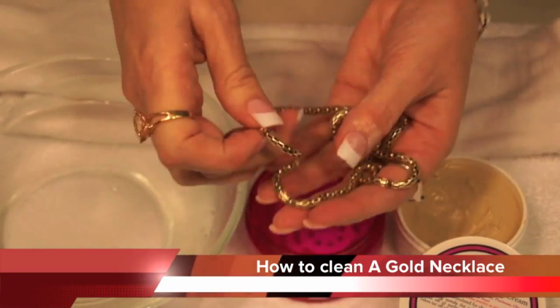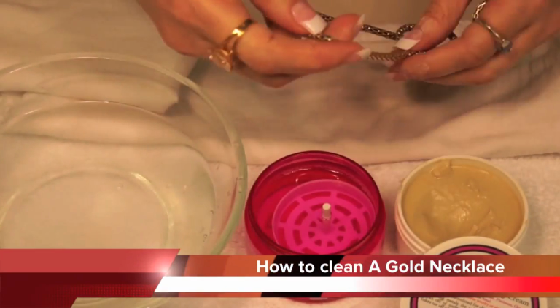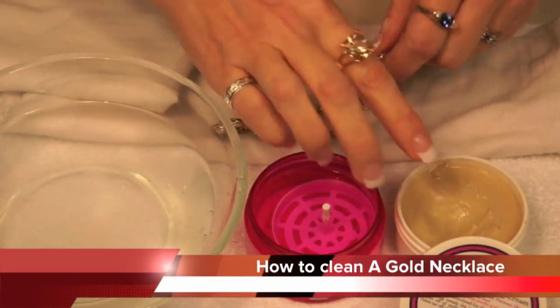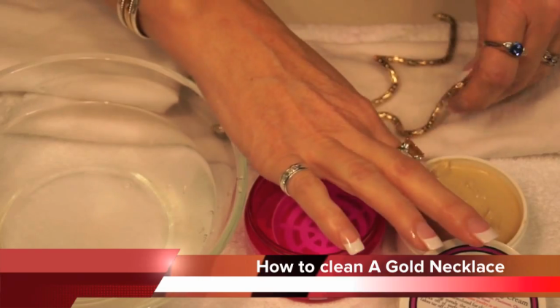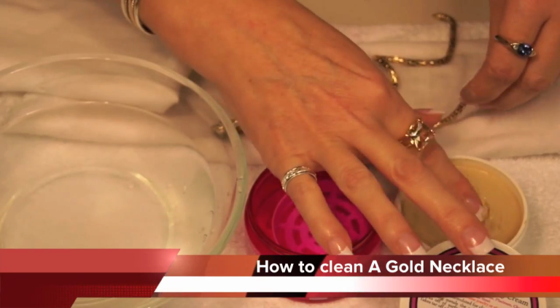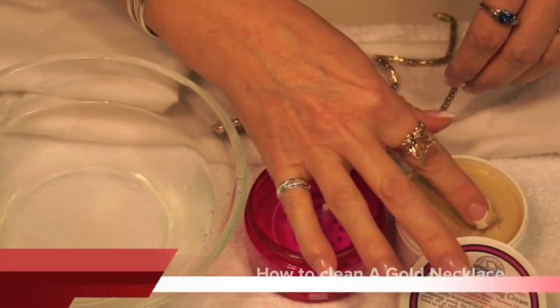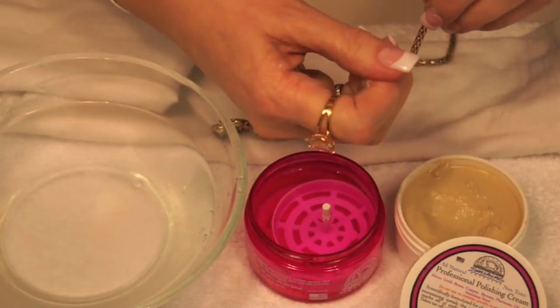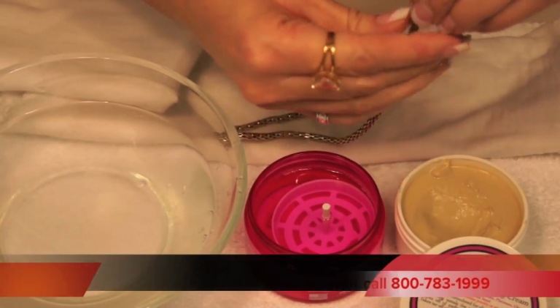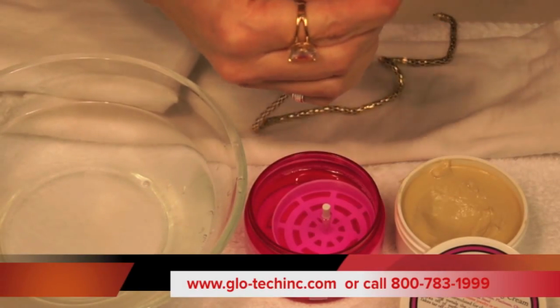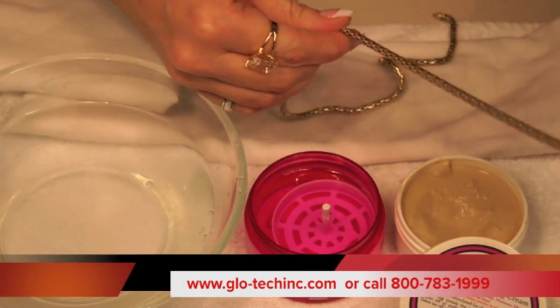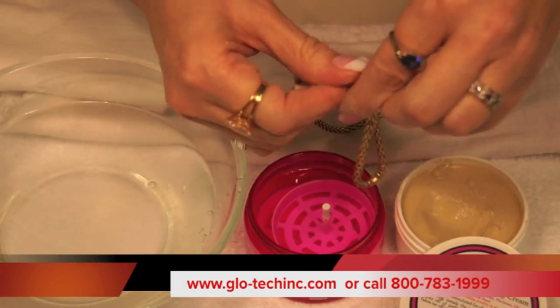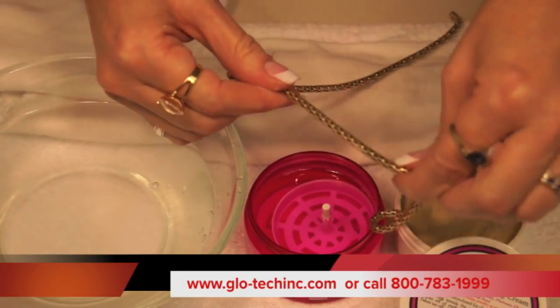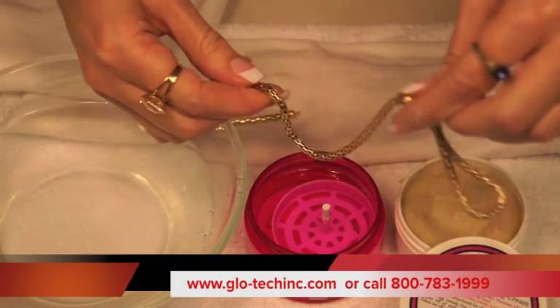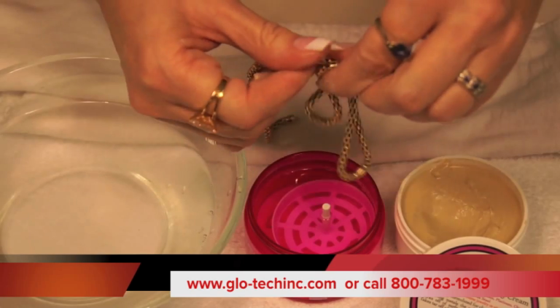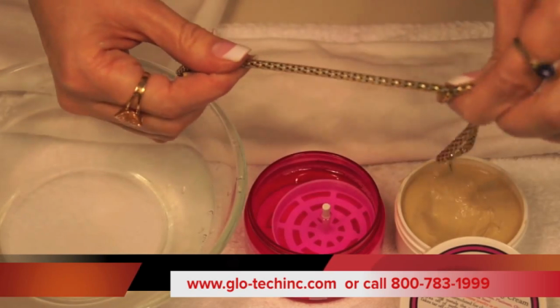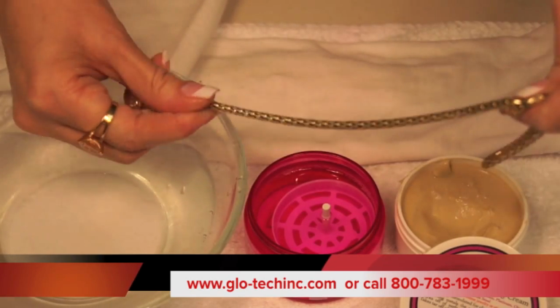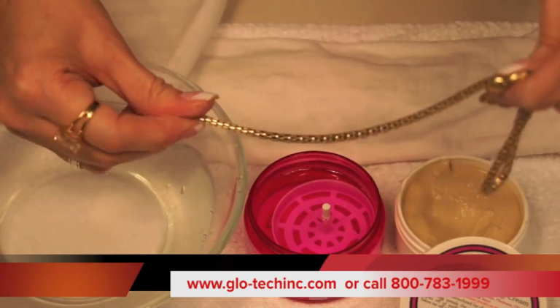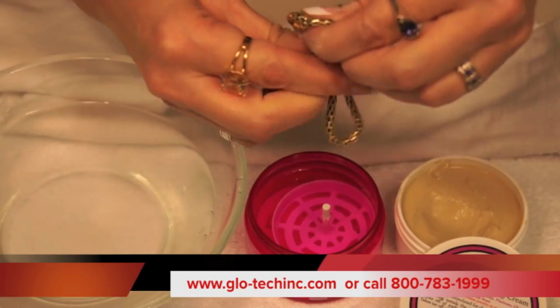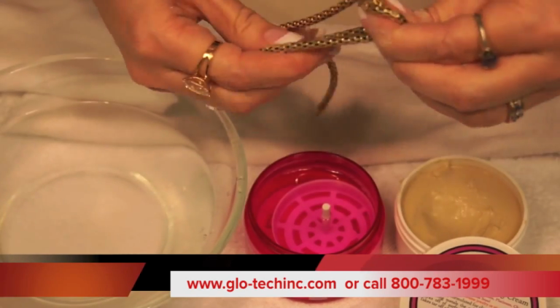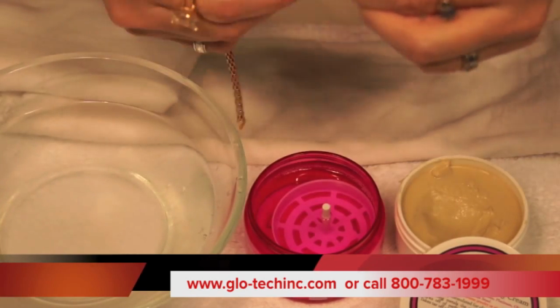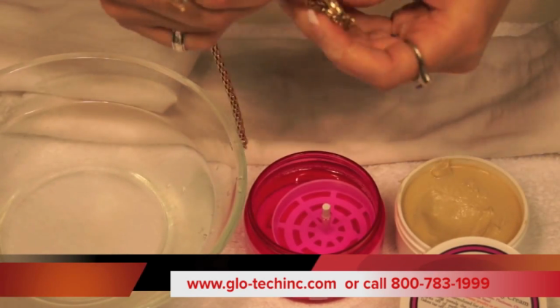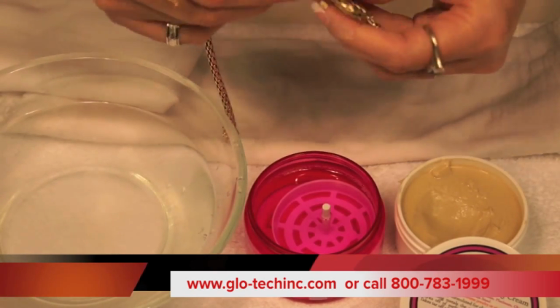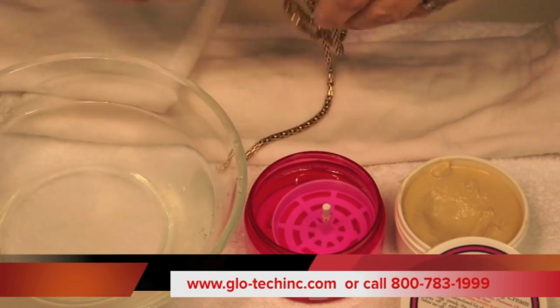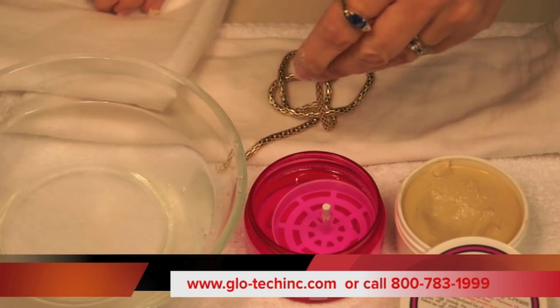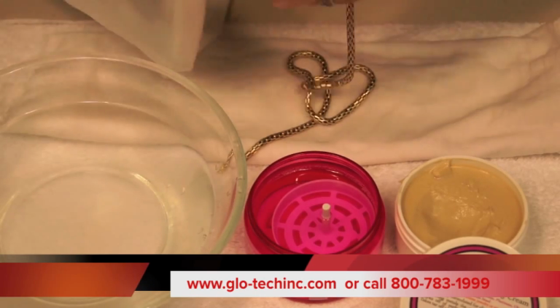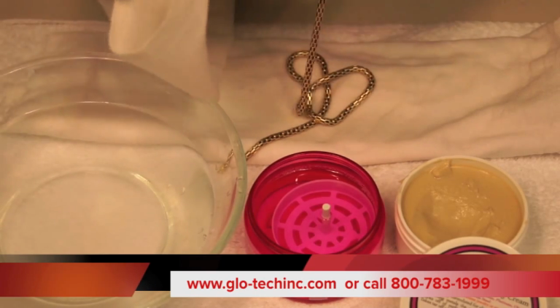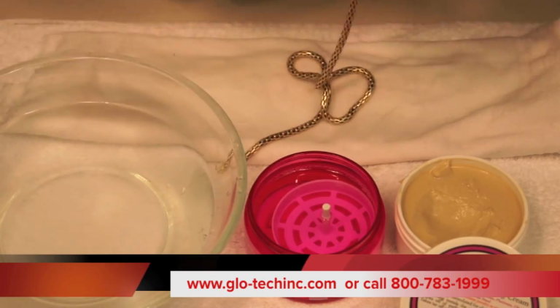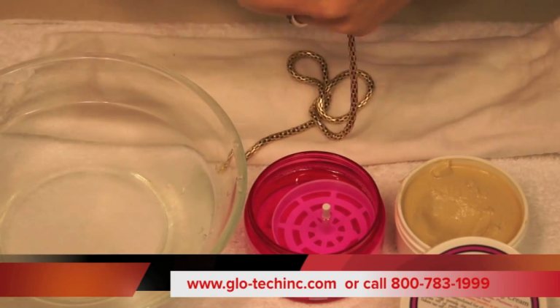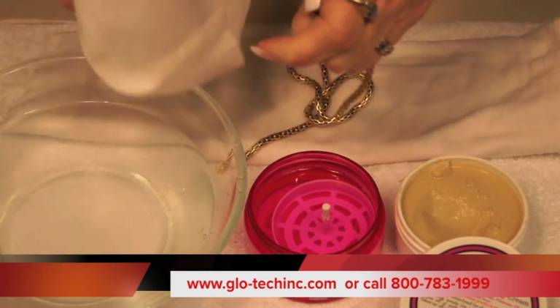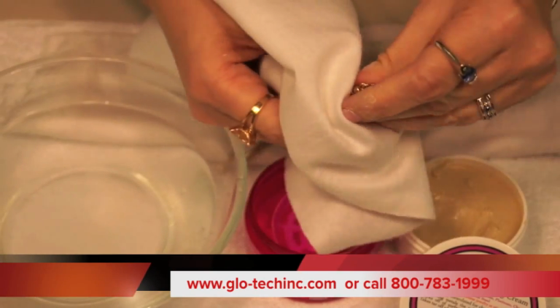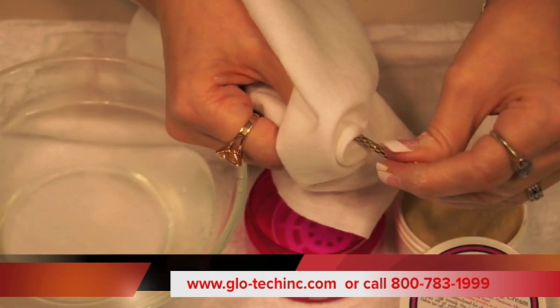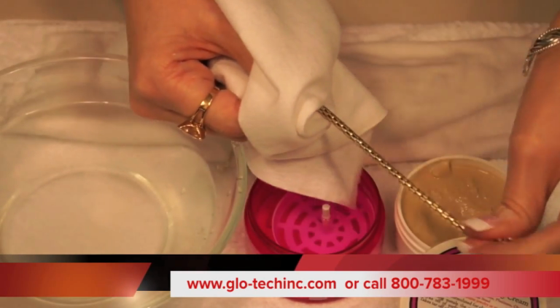Start with your polish. Take a little bit of the cream and just apply it to your chain like this in between your fingers. Then take the chain and pull it through a cloth.